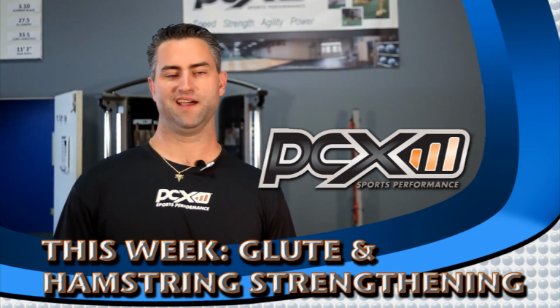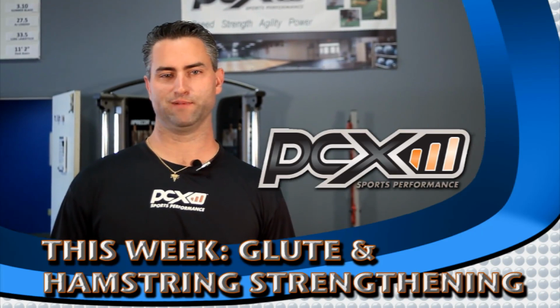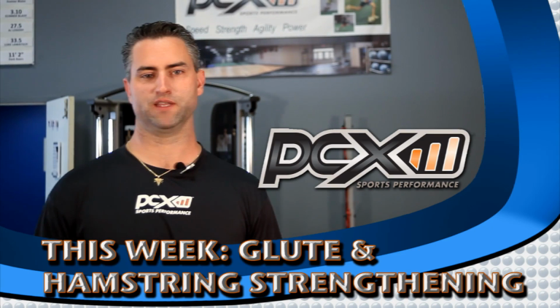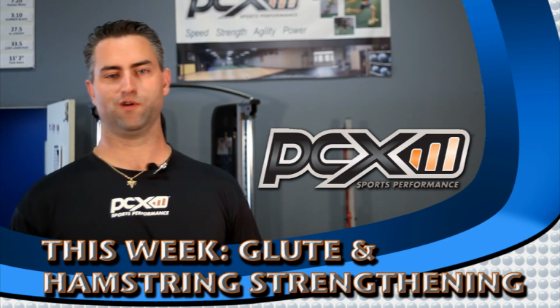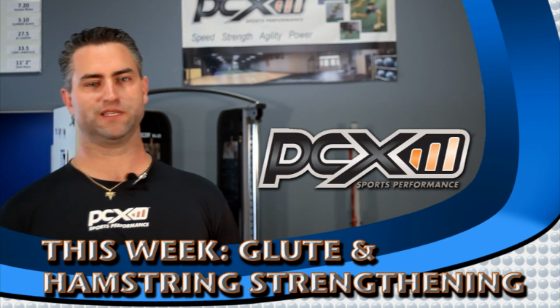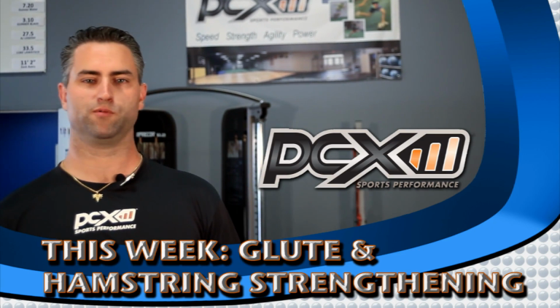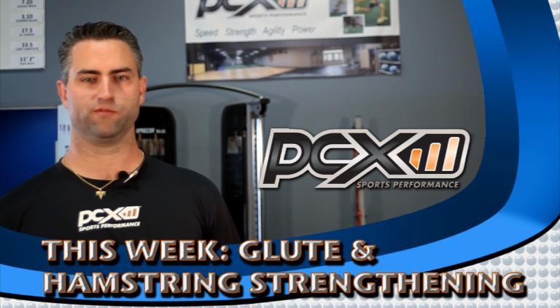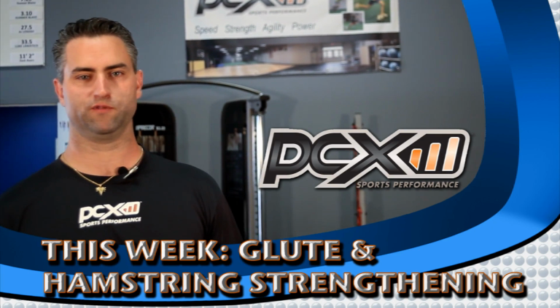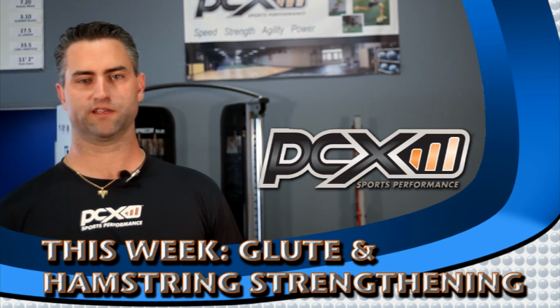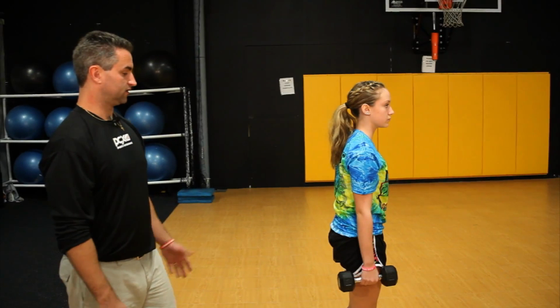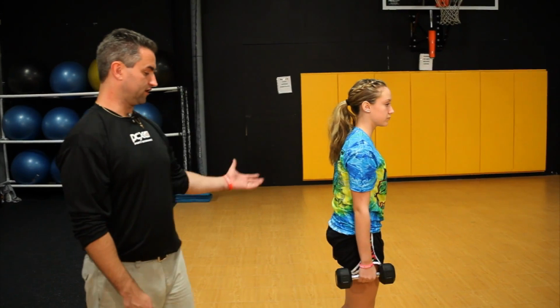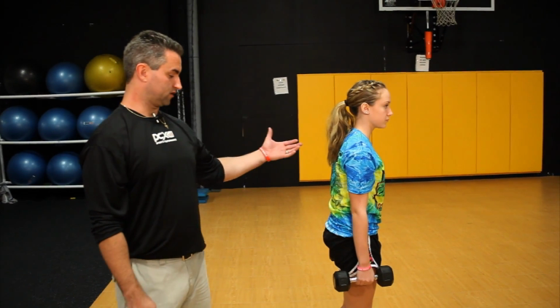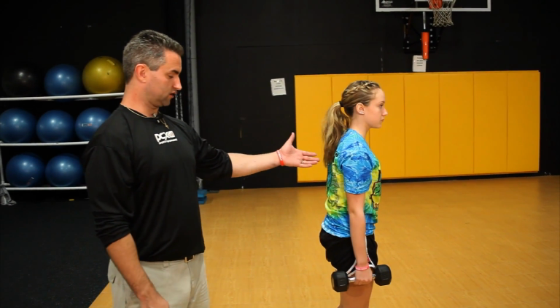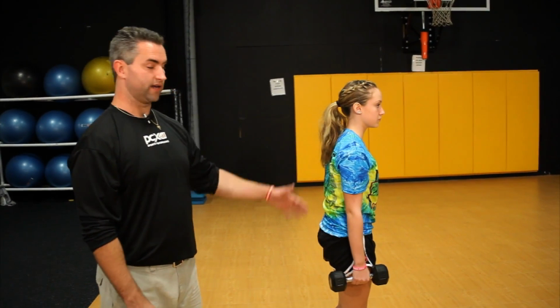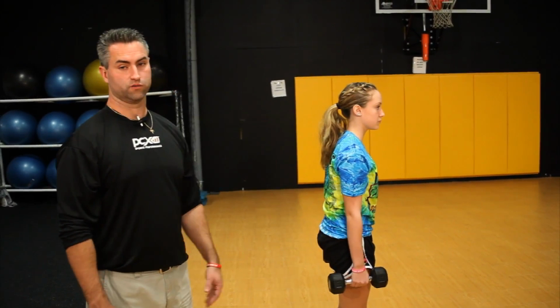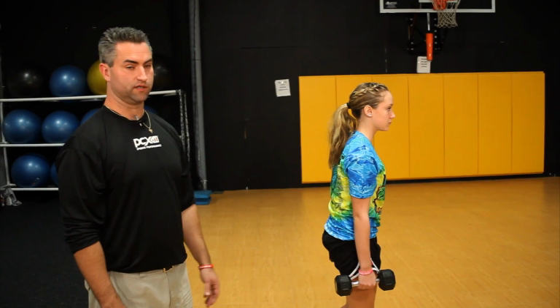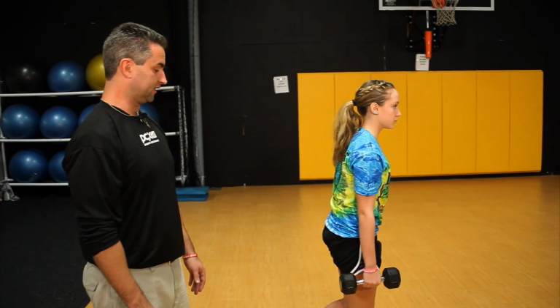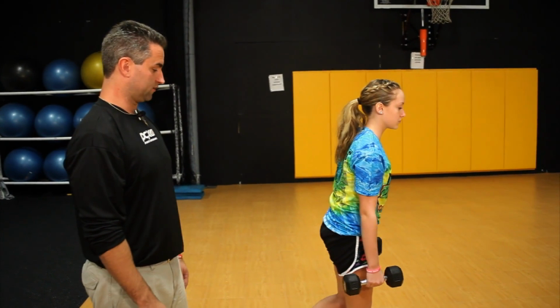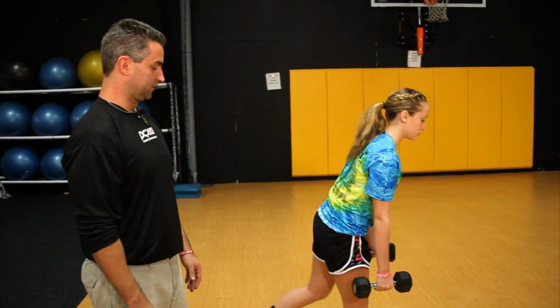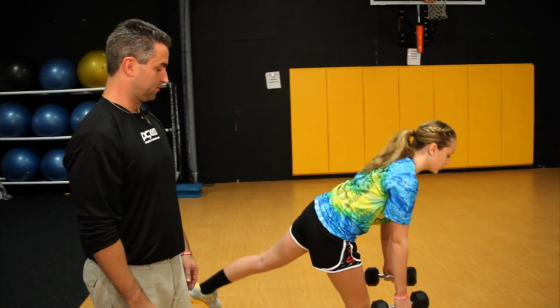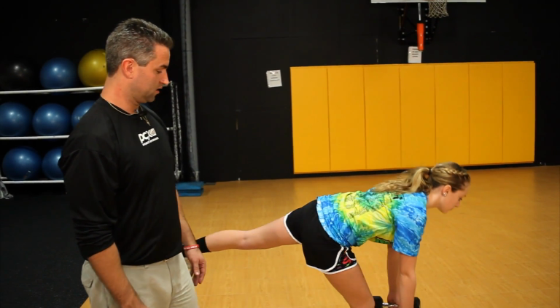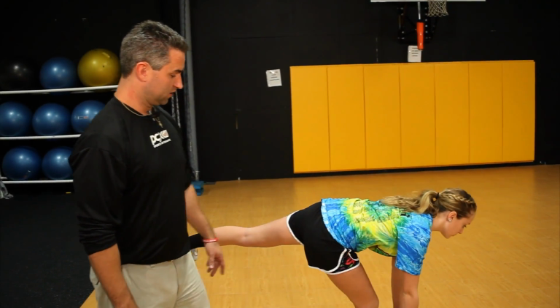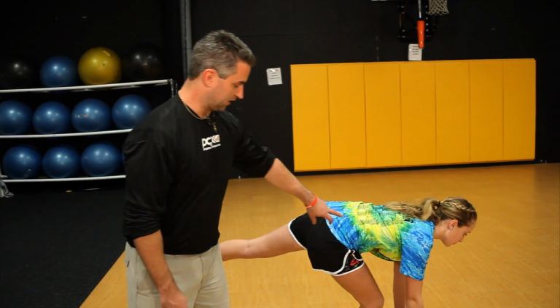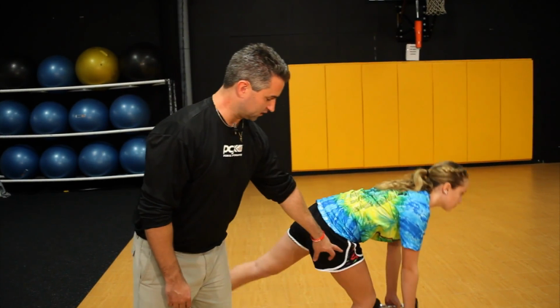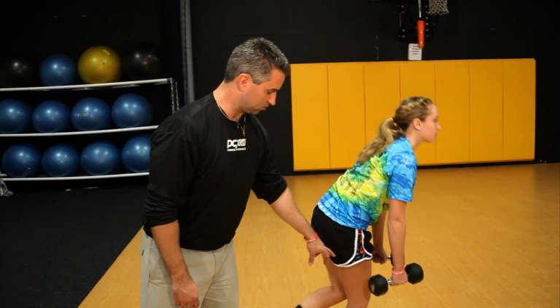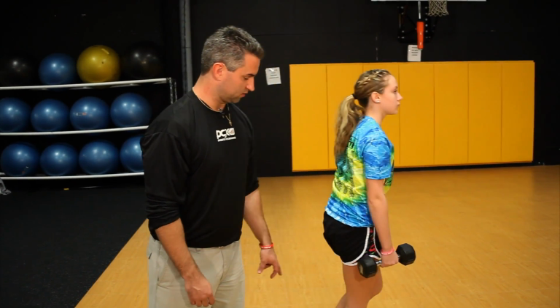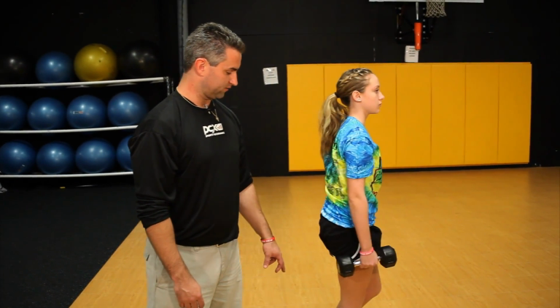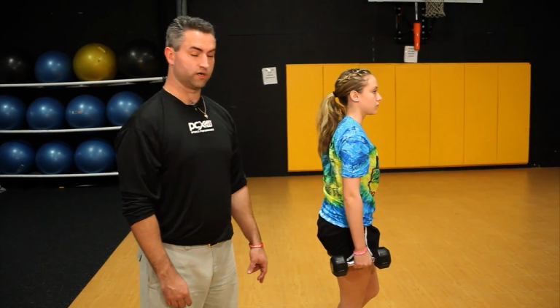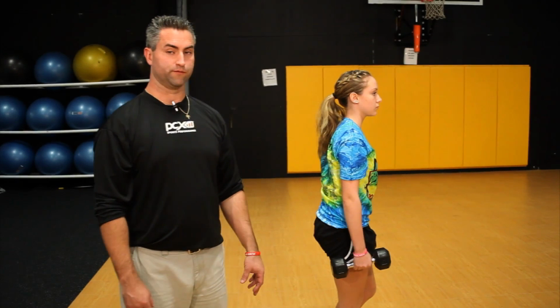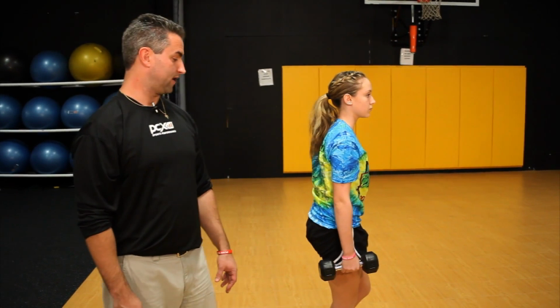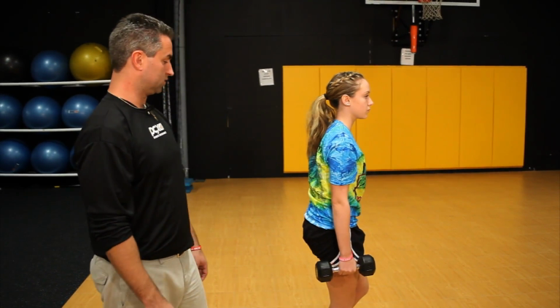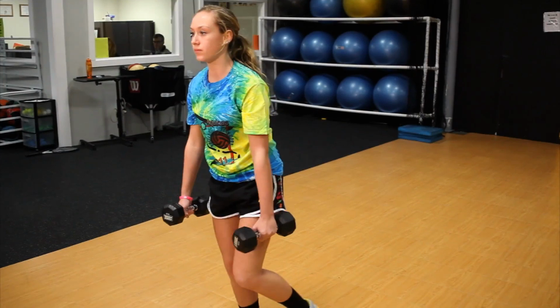Hi, I'm Todd Smith. Welcome to PCX Sports Performance Tip of the Week. Steph's here to help us. She's going to go ahead and go into a single leg deadlift. She'll bend at the hip, and her hamstring and glute have to work to be able to pull her back up to a standing position.